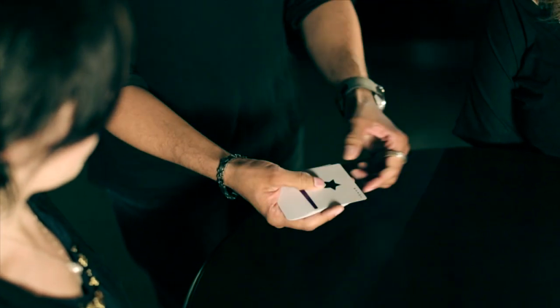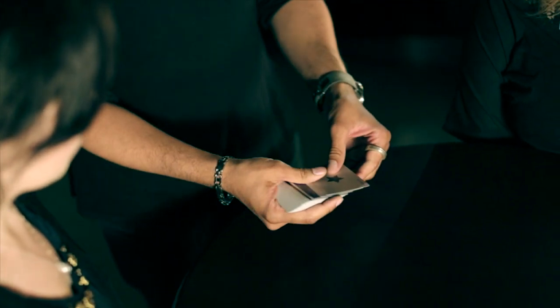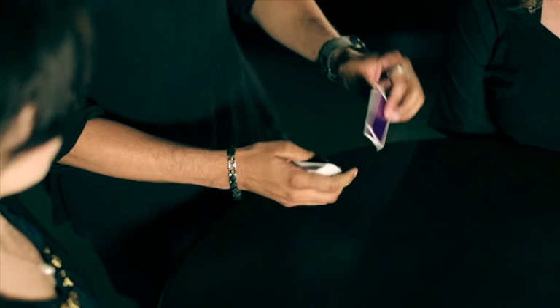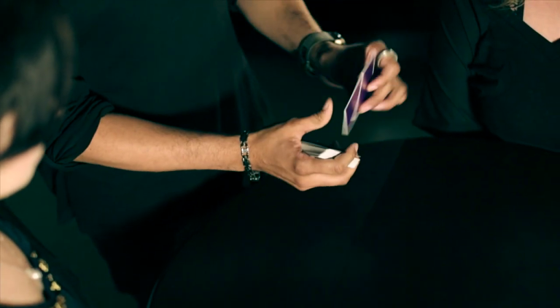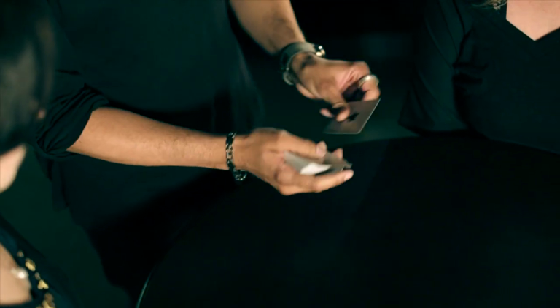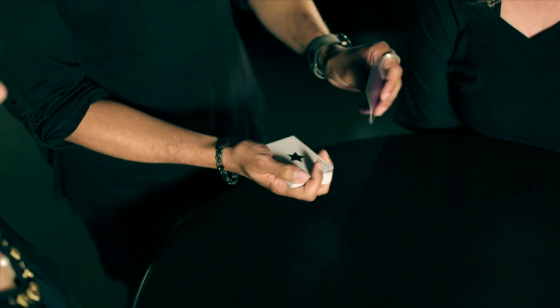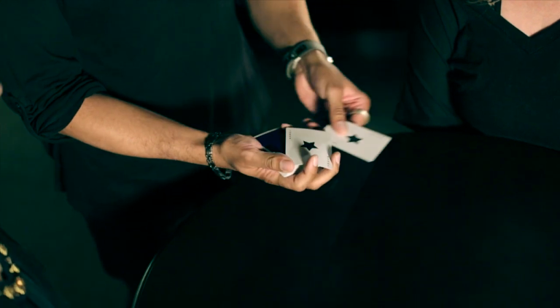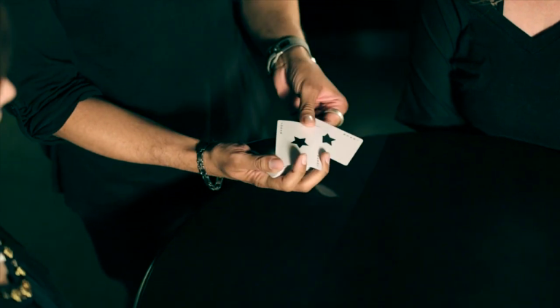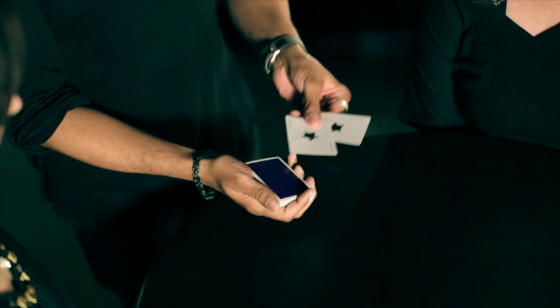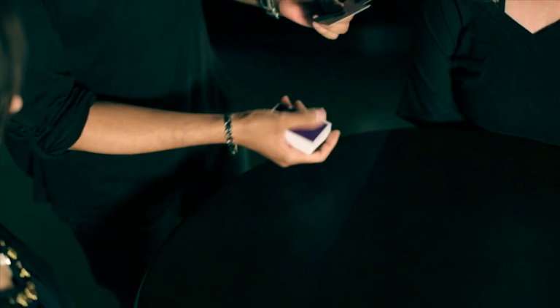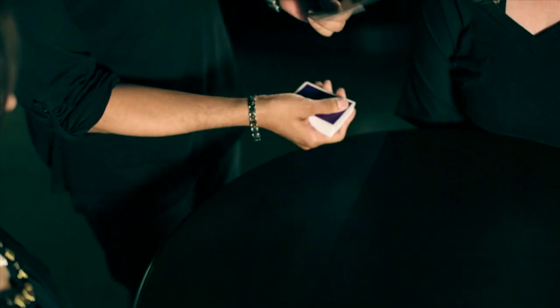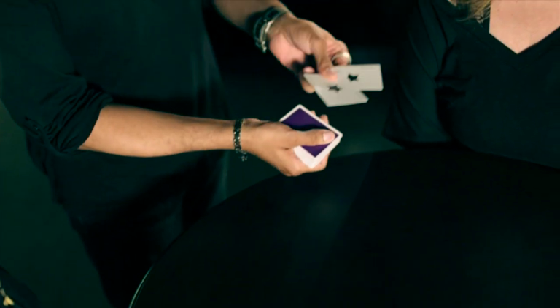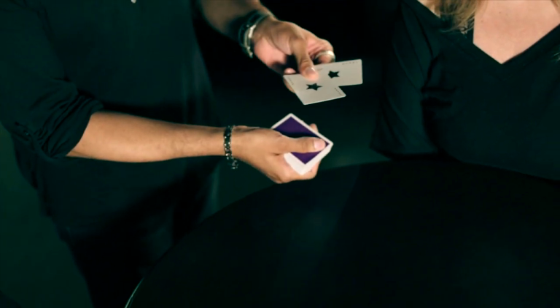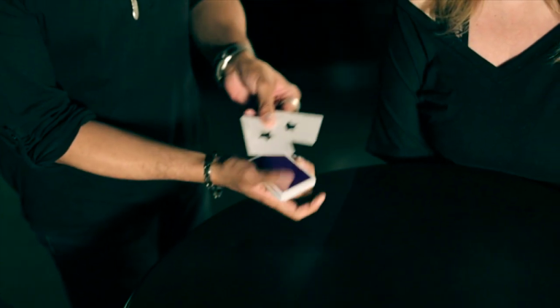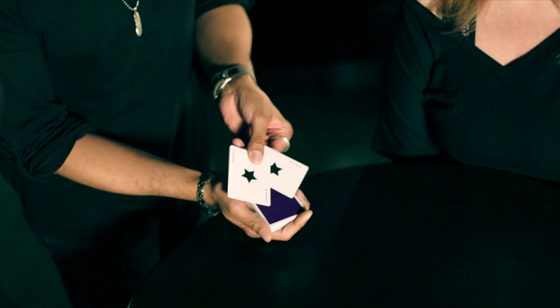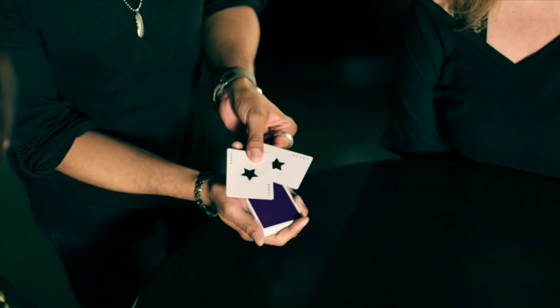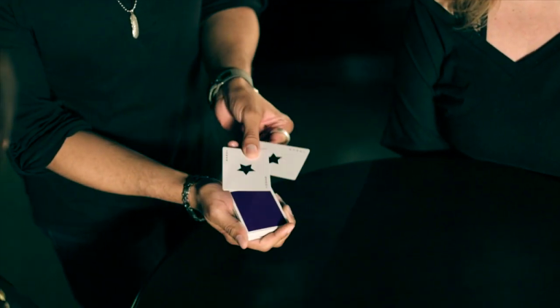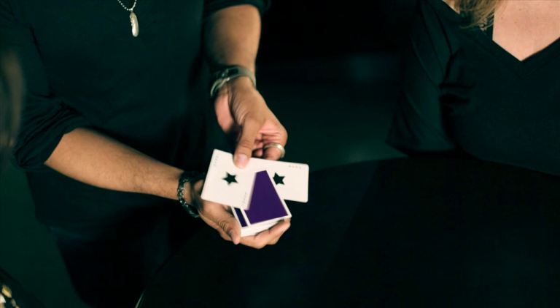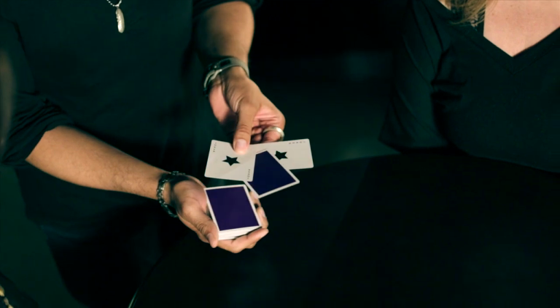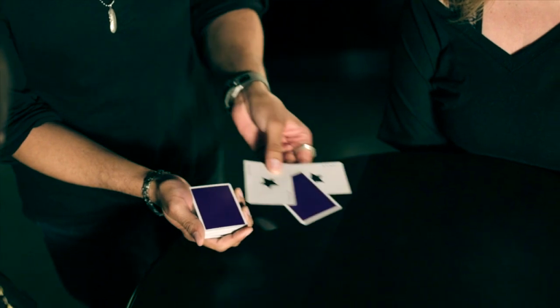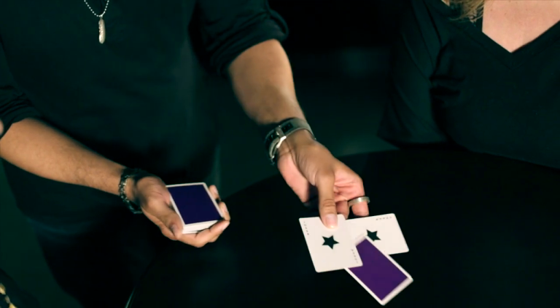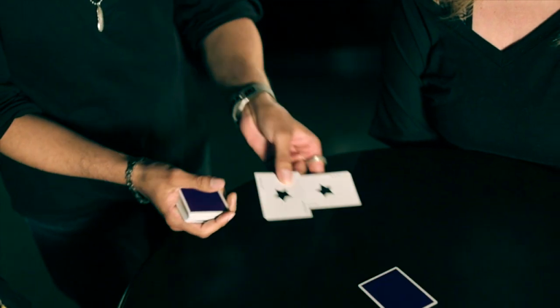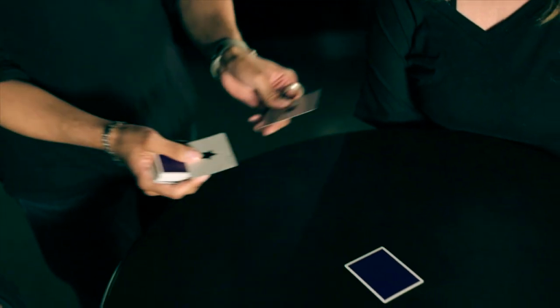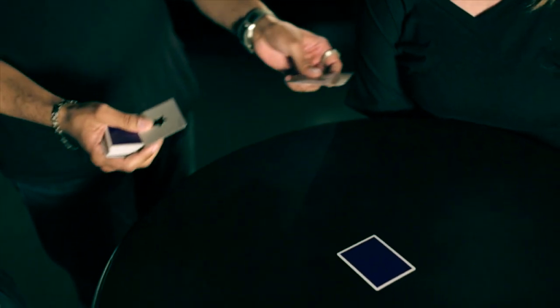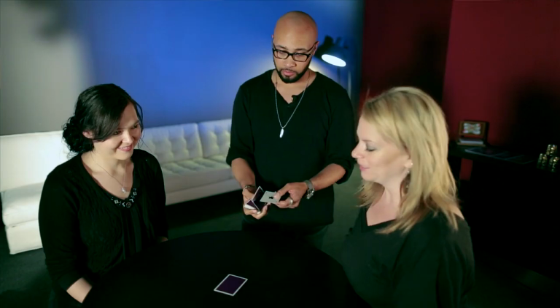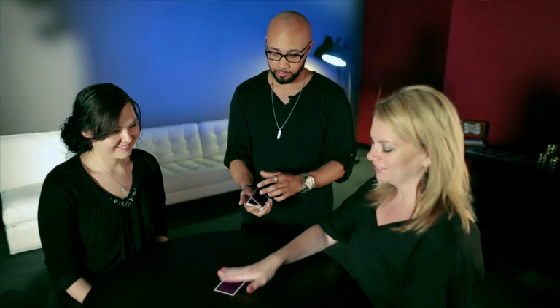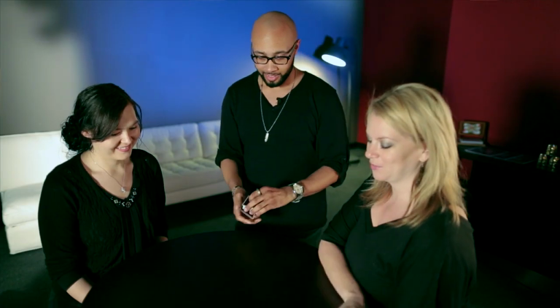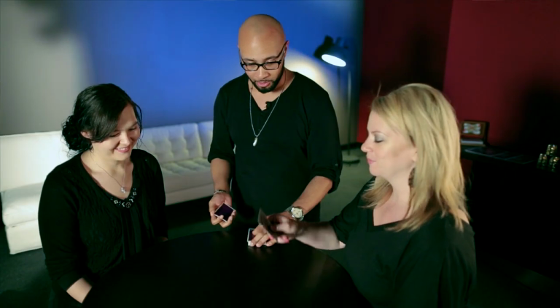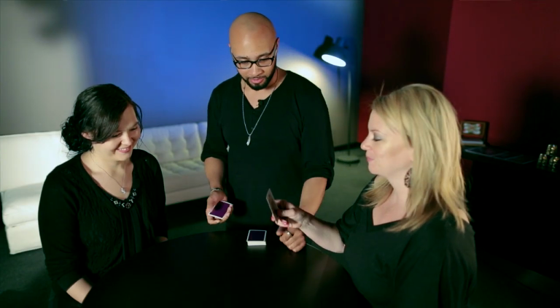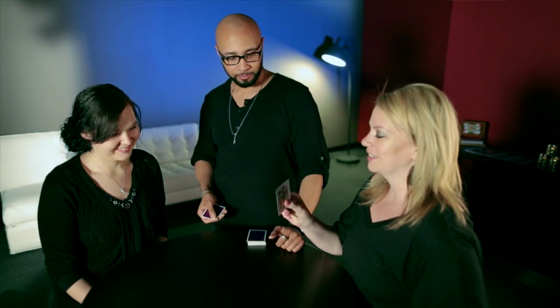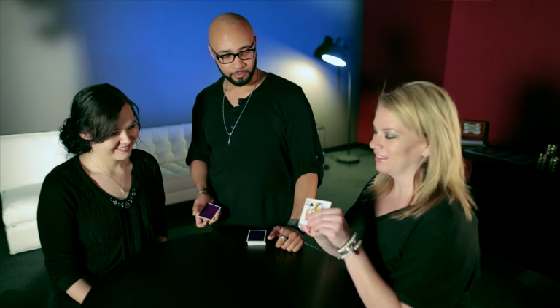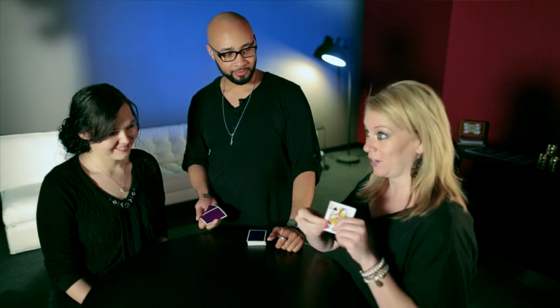Now the two jokers are going to help me find the queen. It's going to happen on the count of three. One, two, three. You can take a look. Oh my gosh. Isn't that kind of weird? It's great.